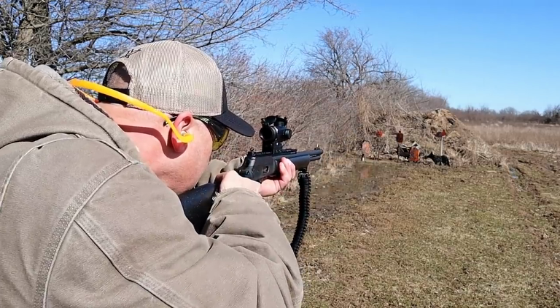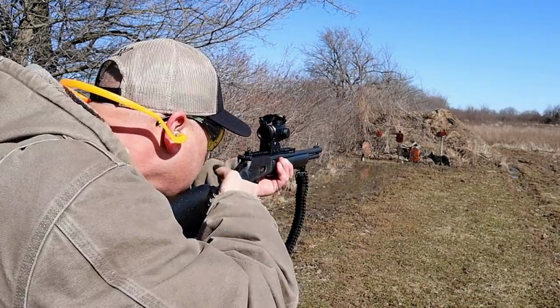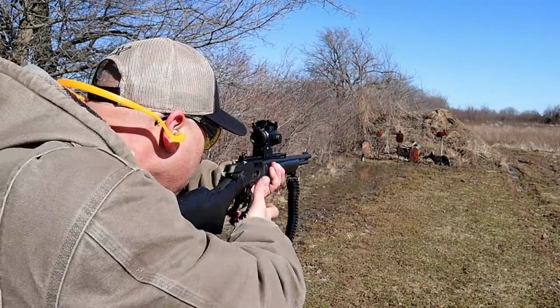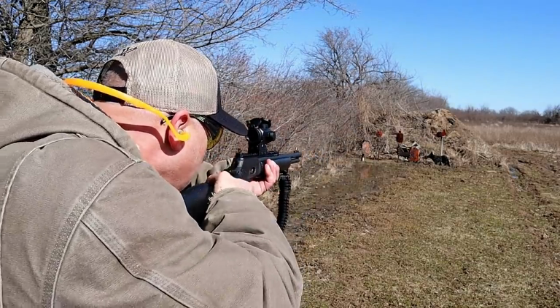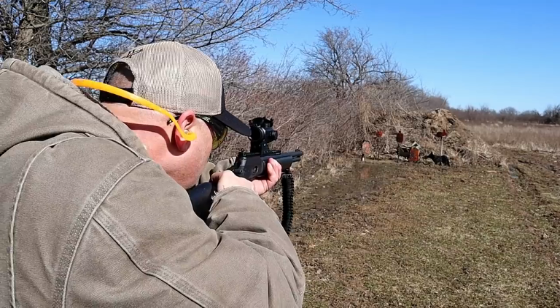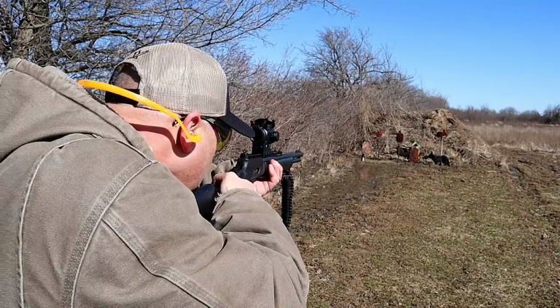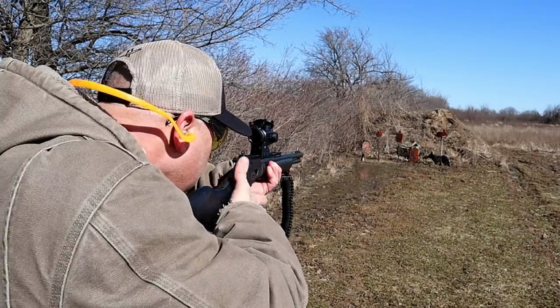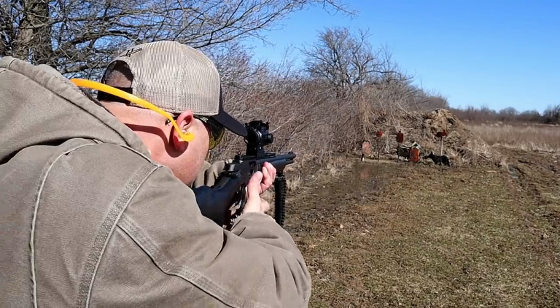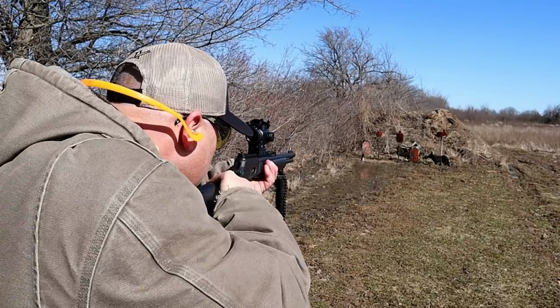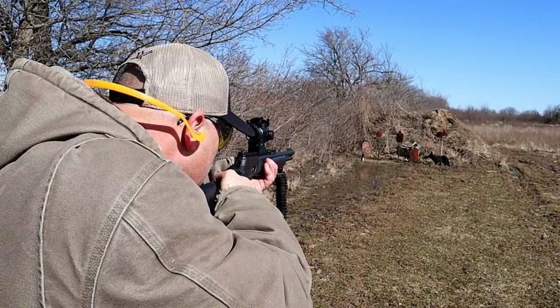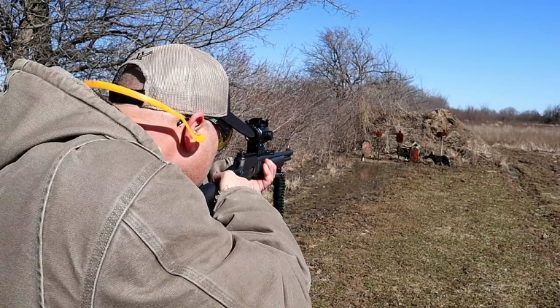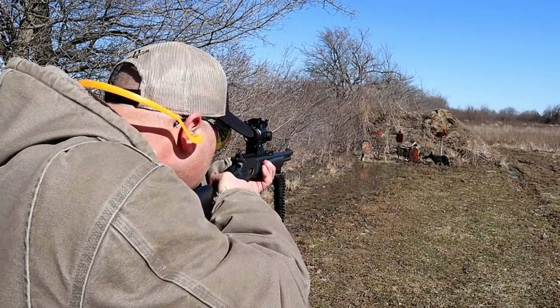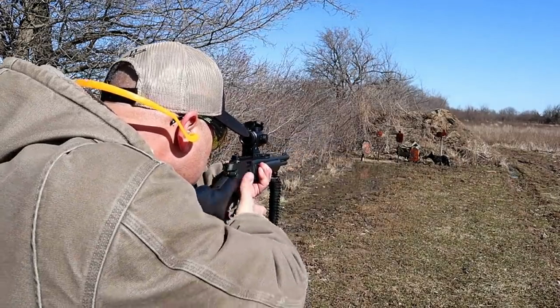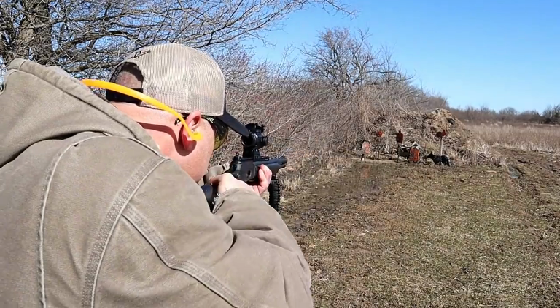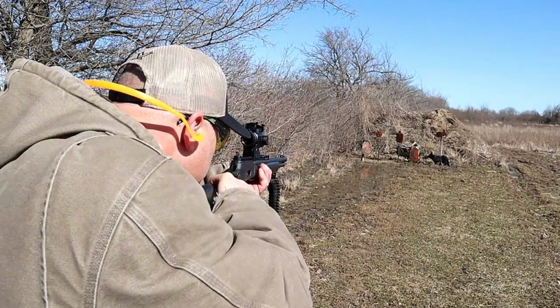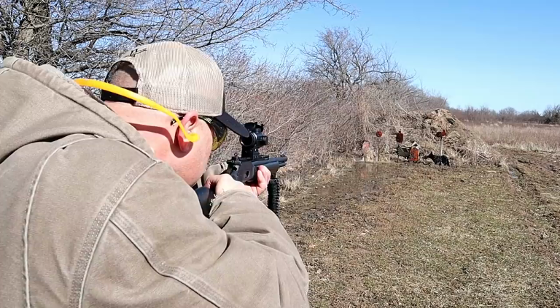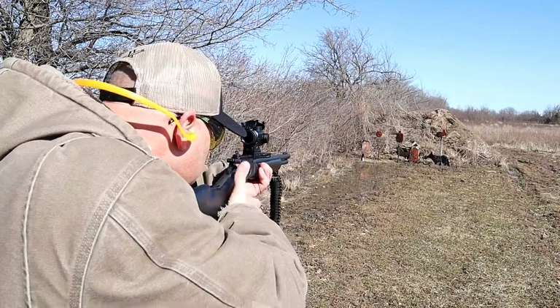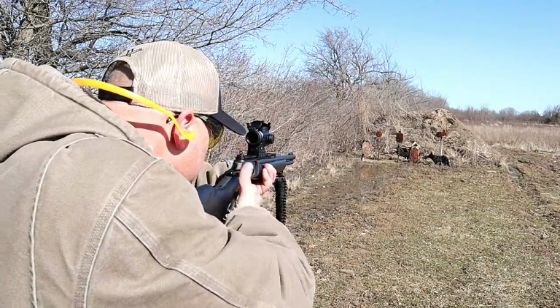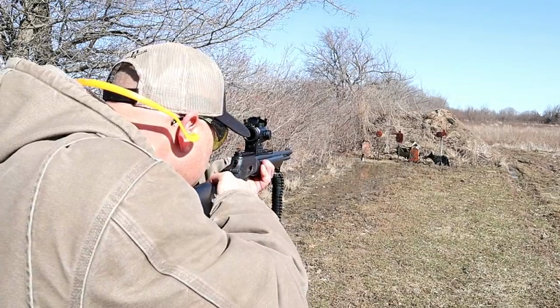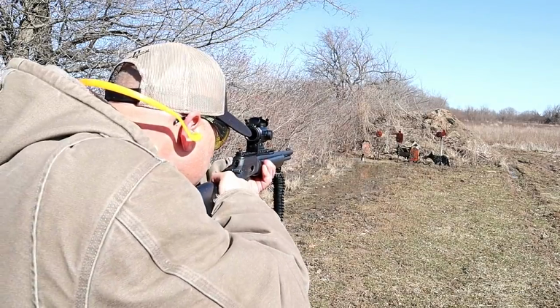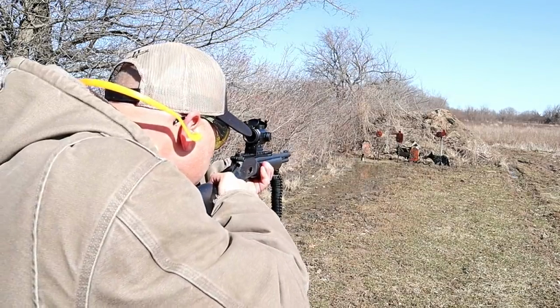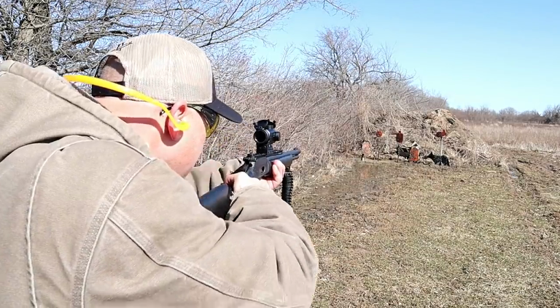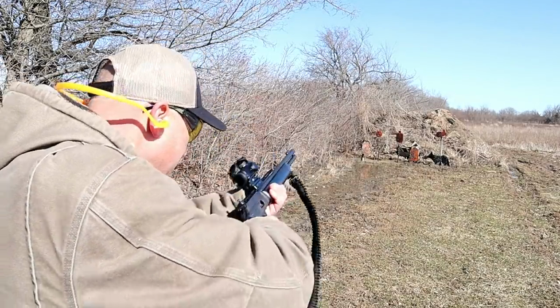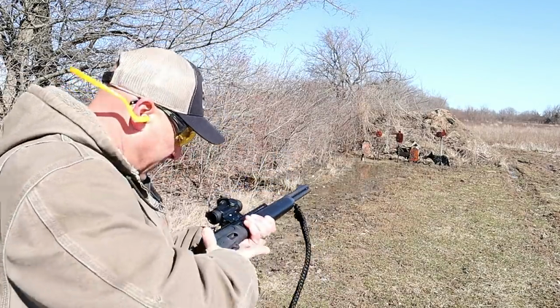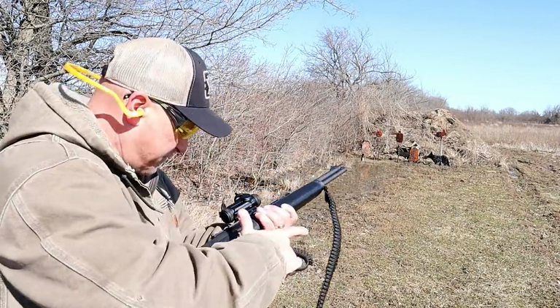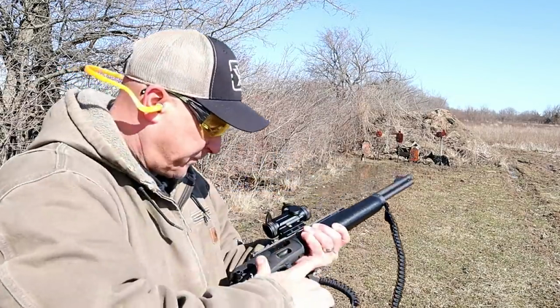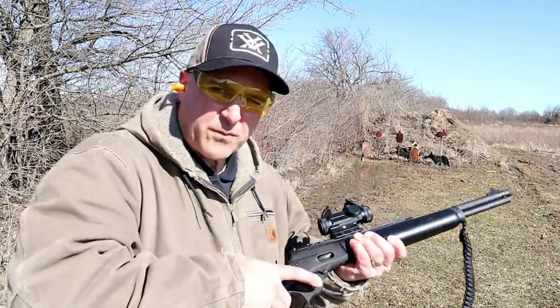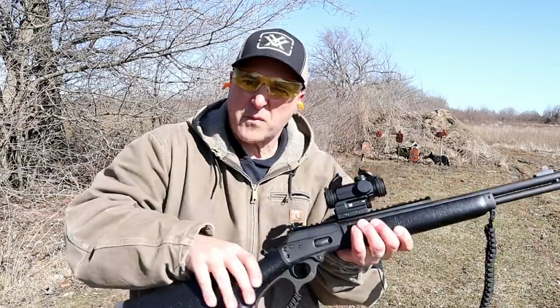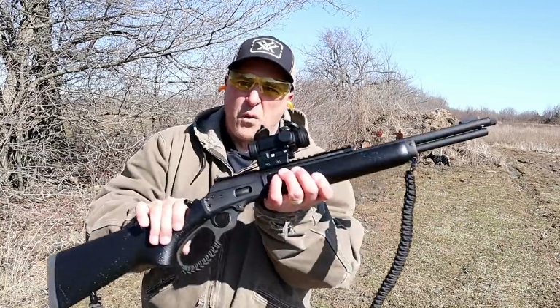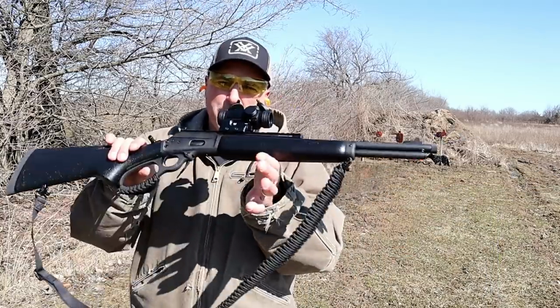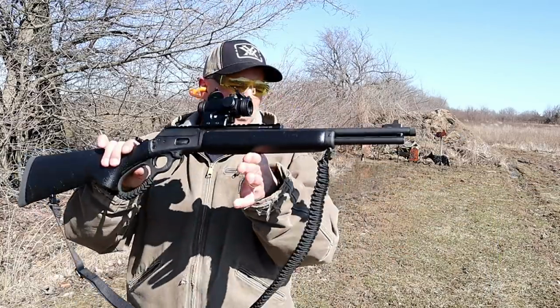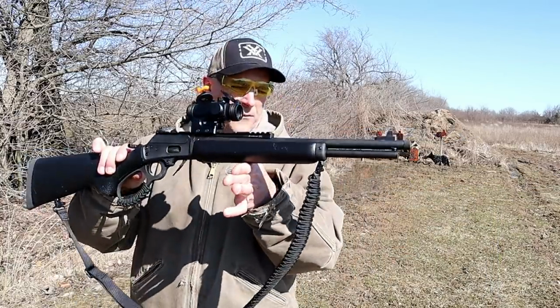Rabbit. There we go. And that's it. What a beautiful rifle.